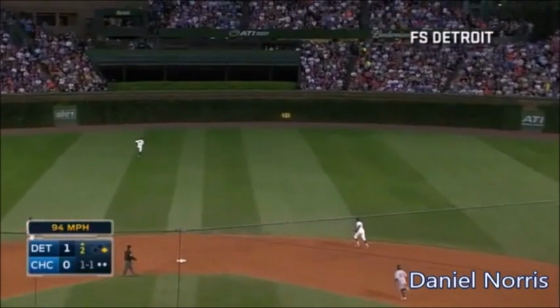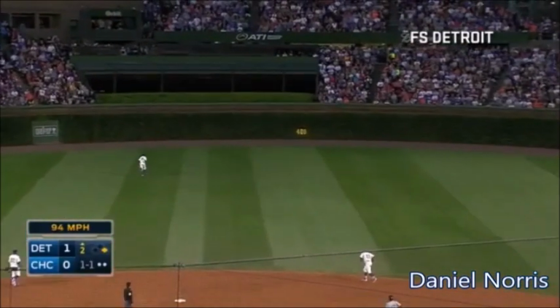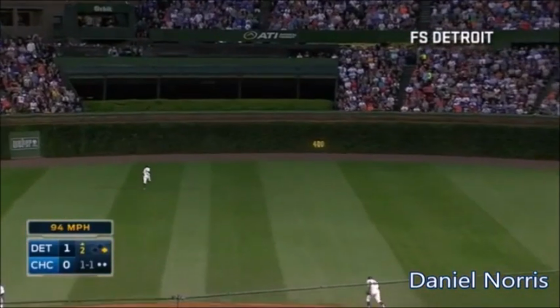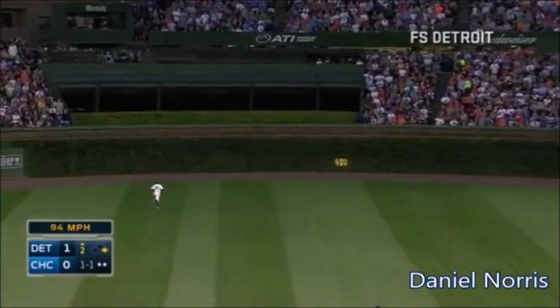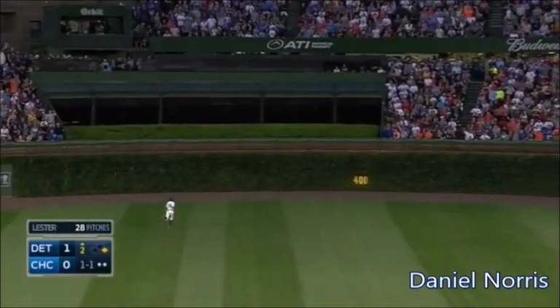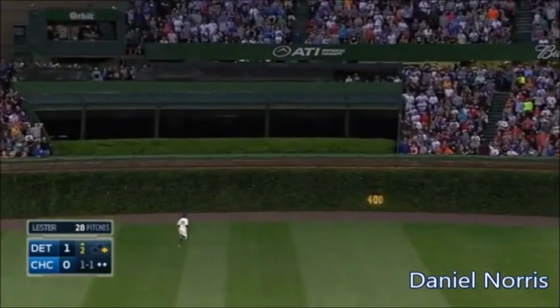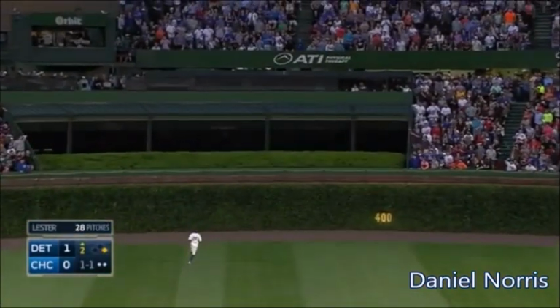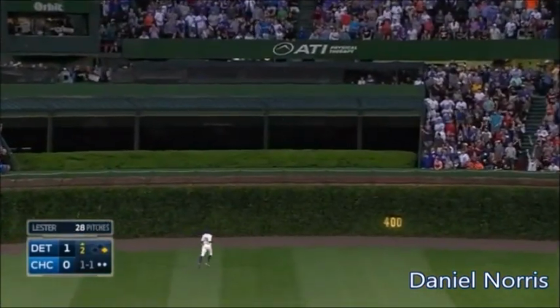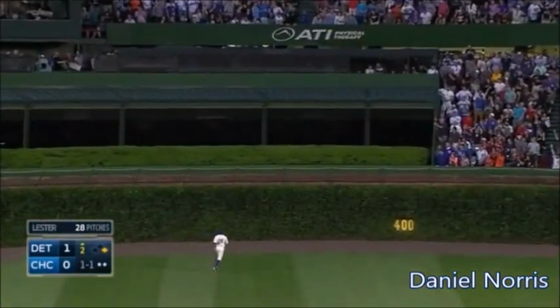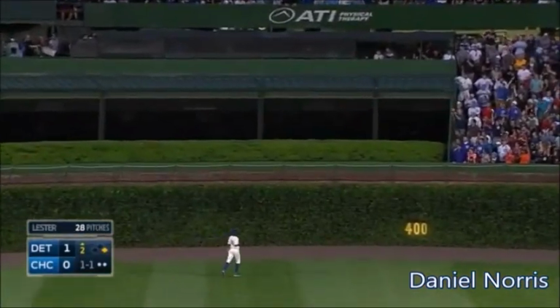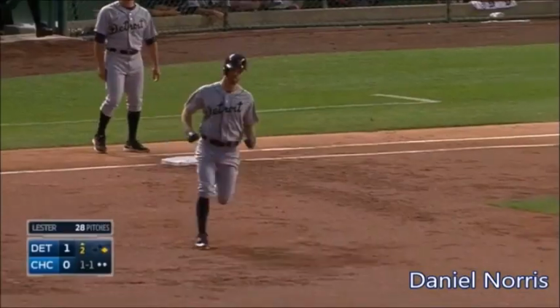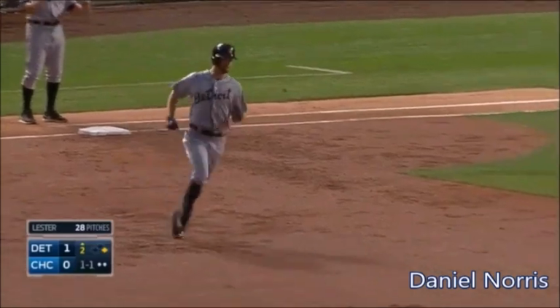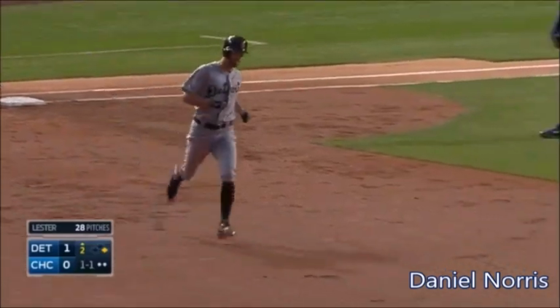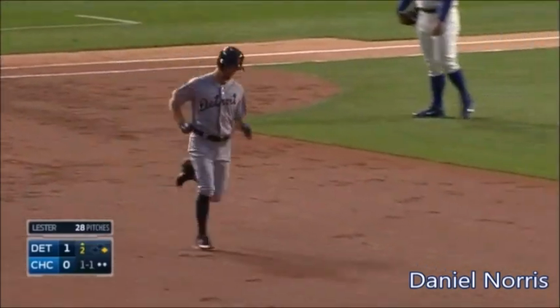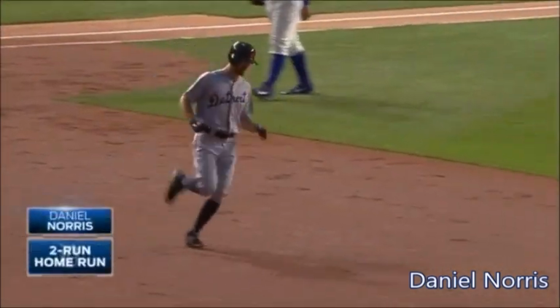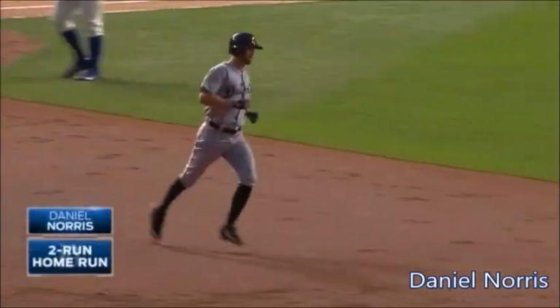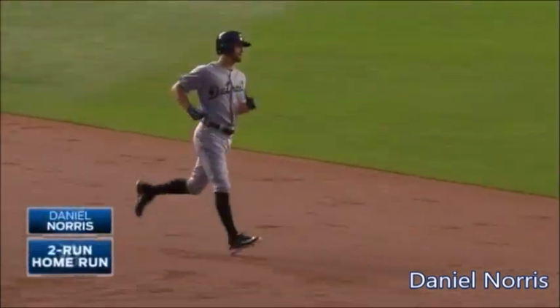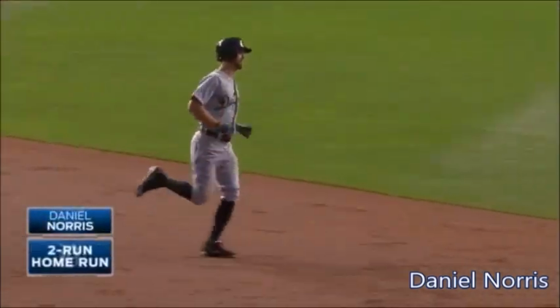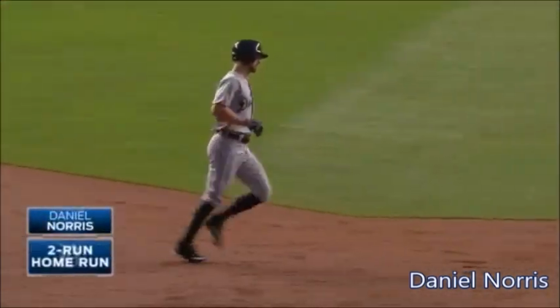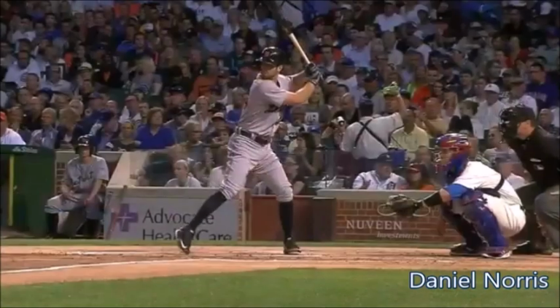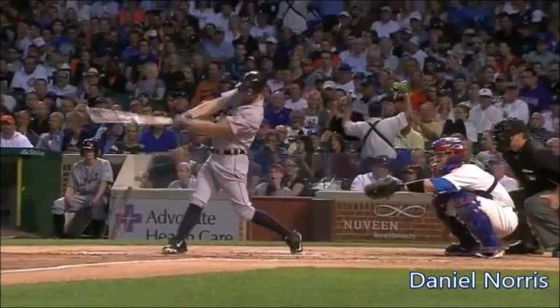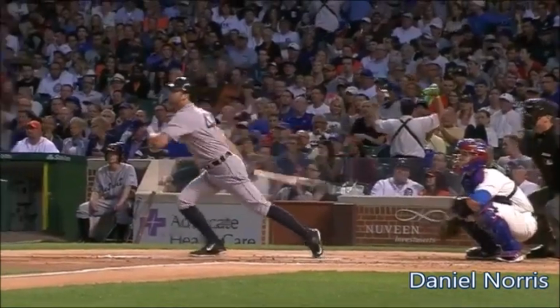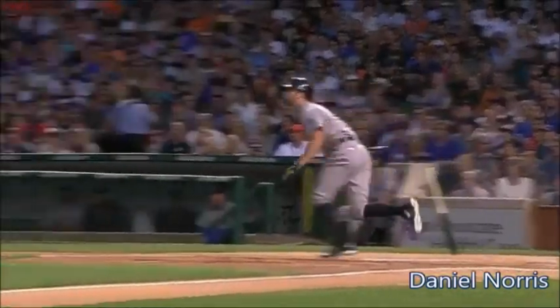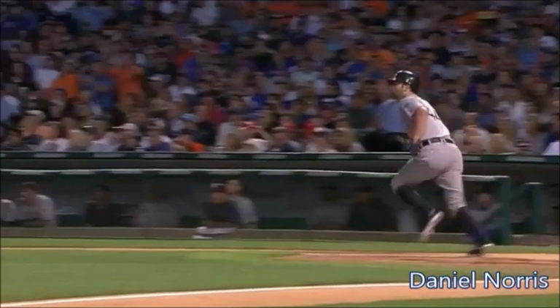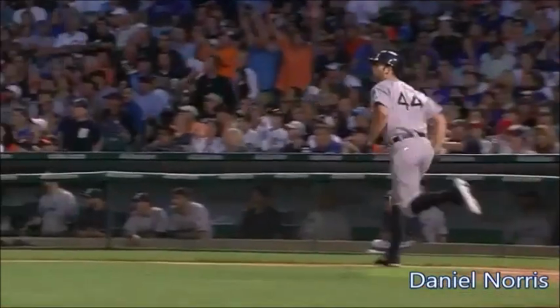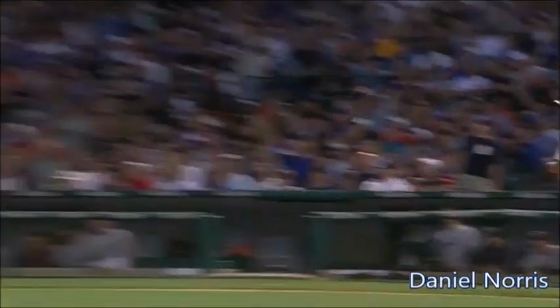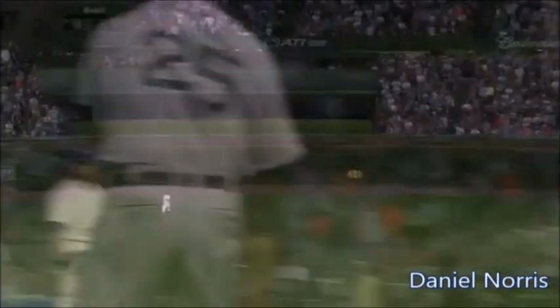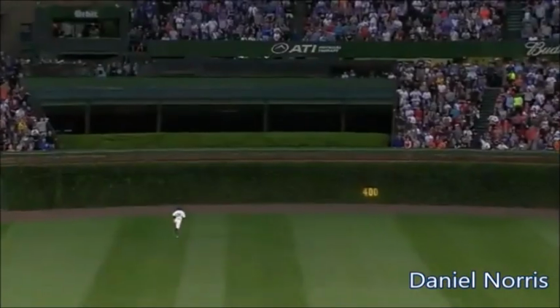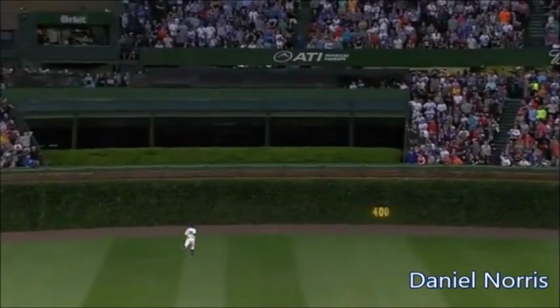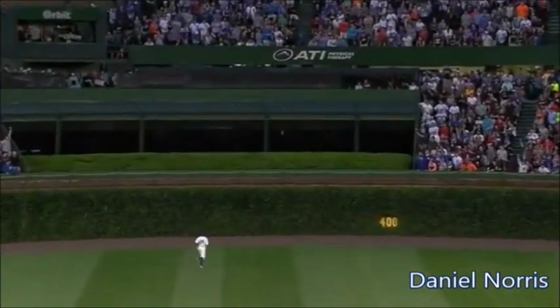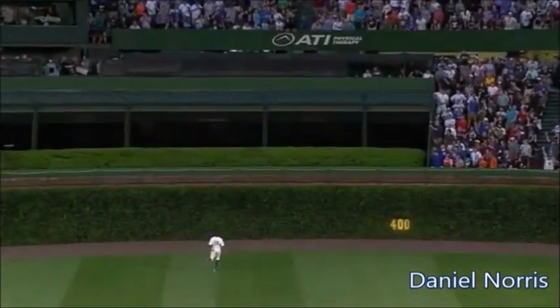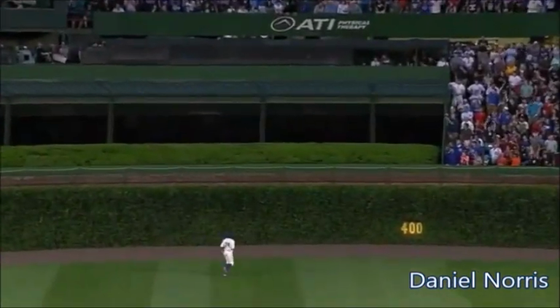All driven in the air to center. It's going to go over the head of Fowler. And that ball is gone to dead center. Daniel Norris has homered to make it 3-0 Detroit.